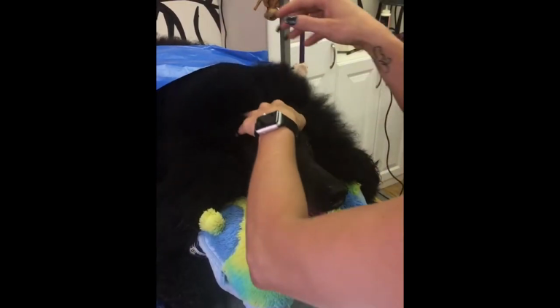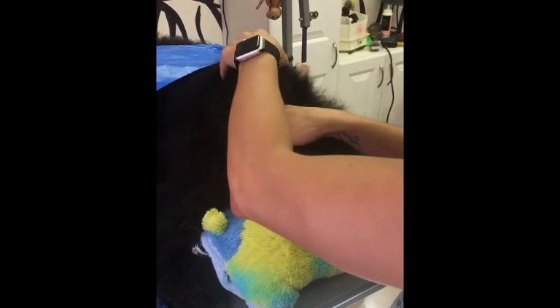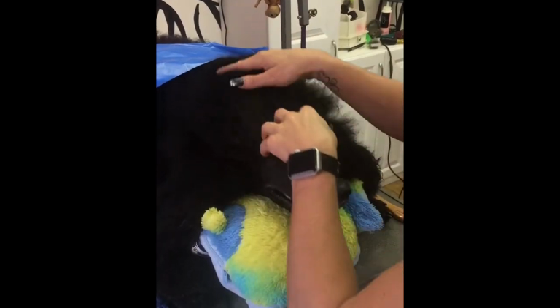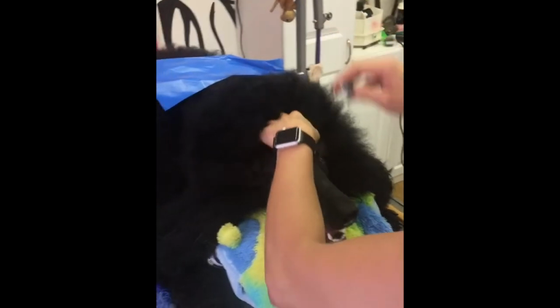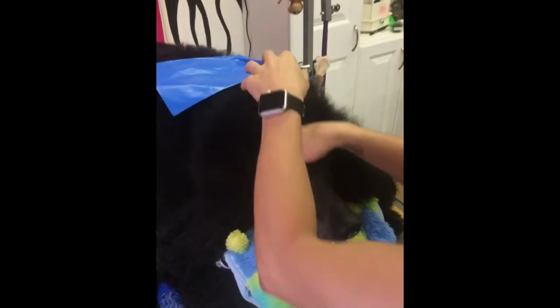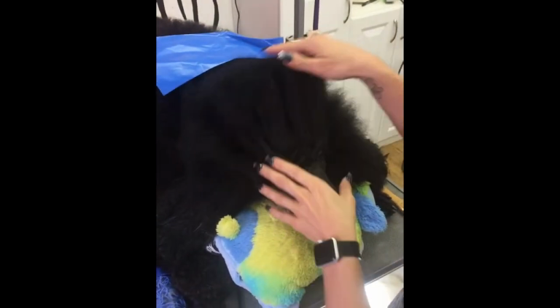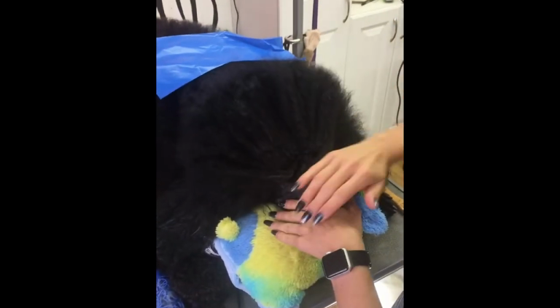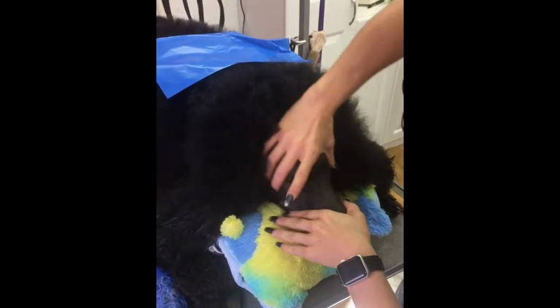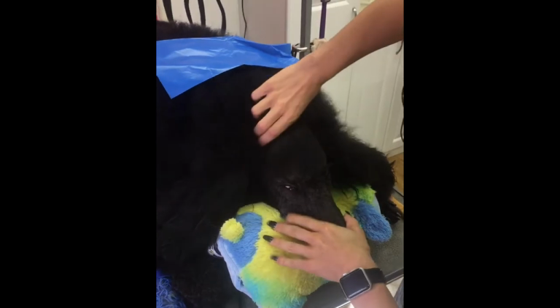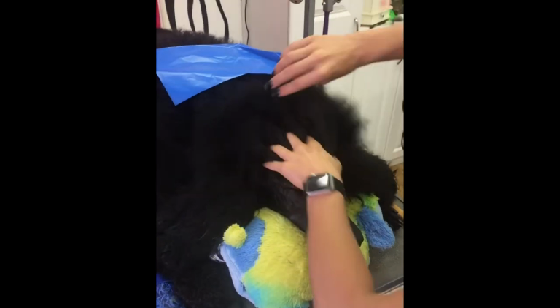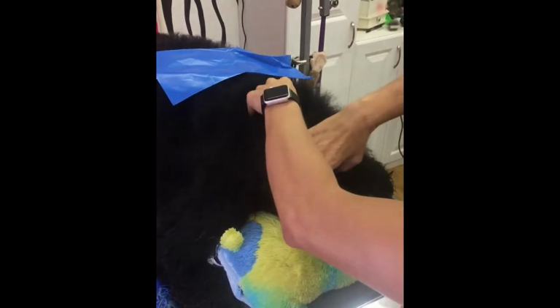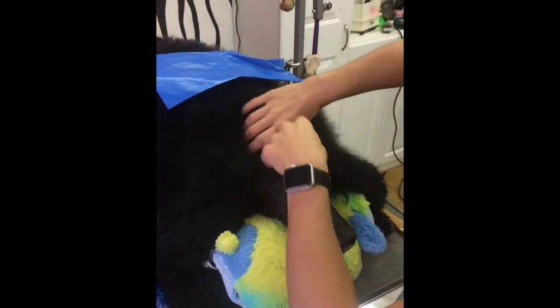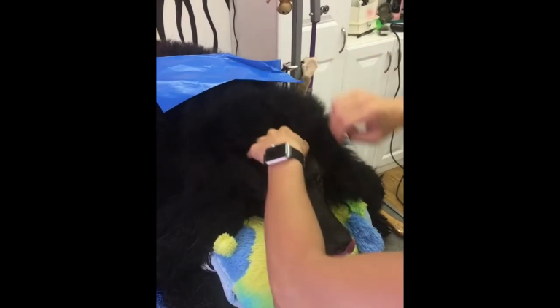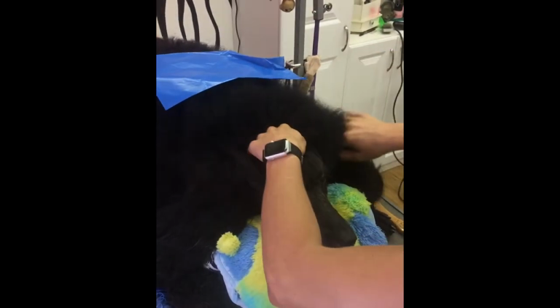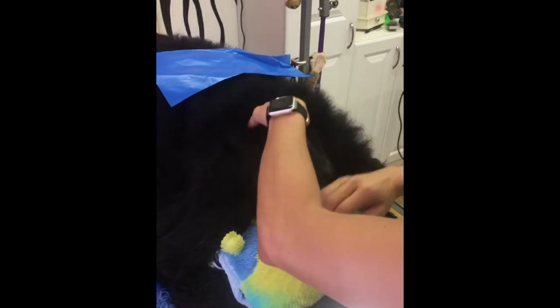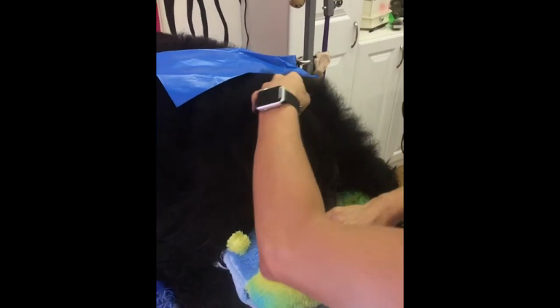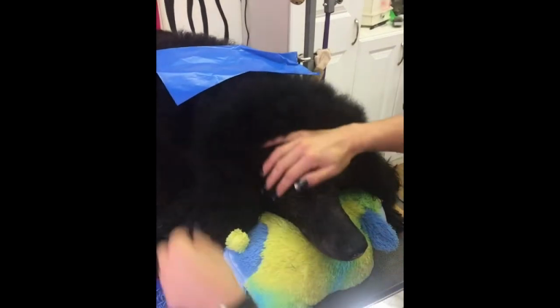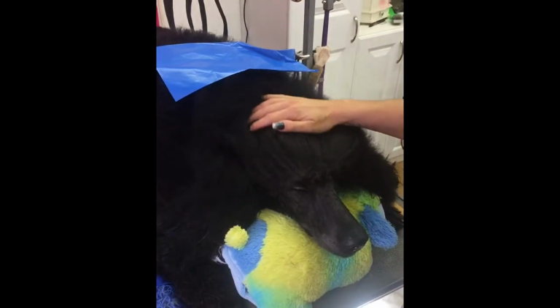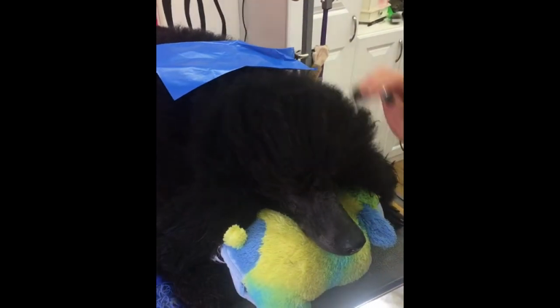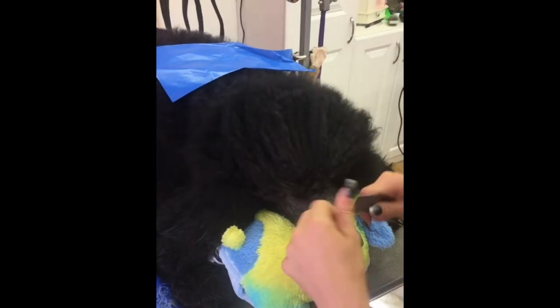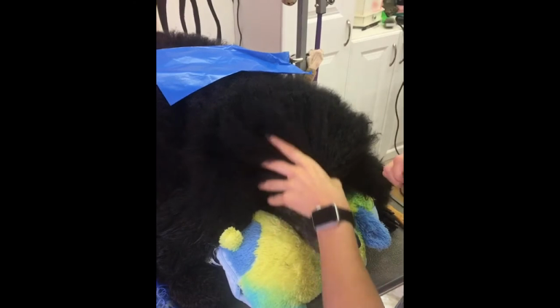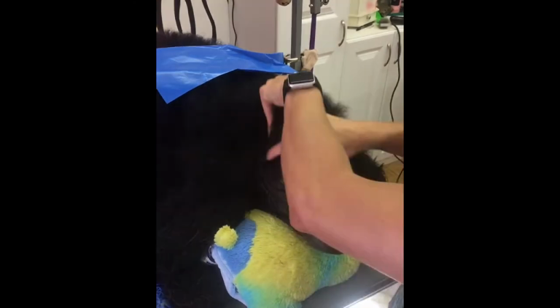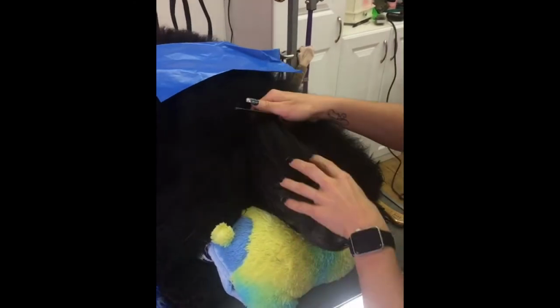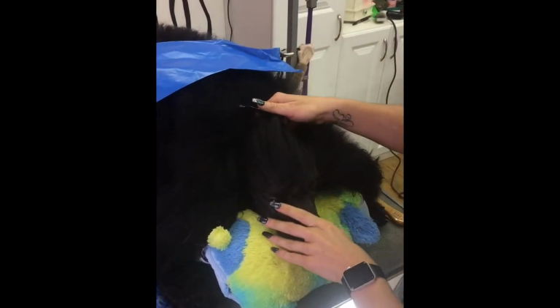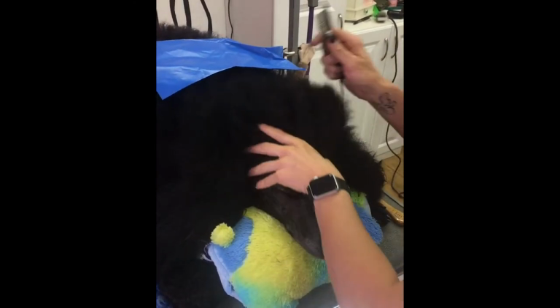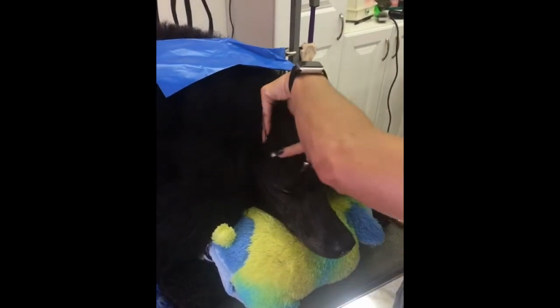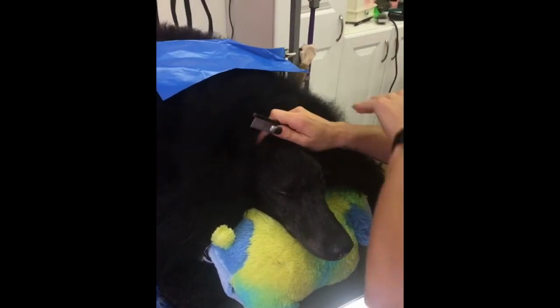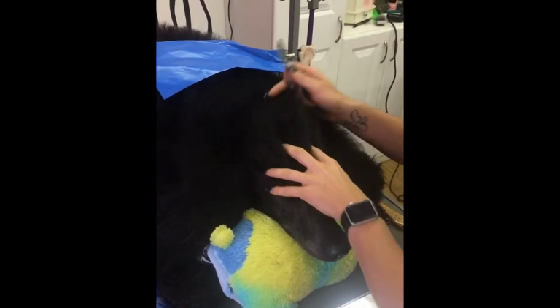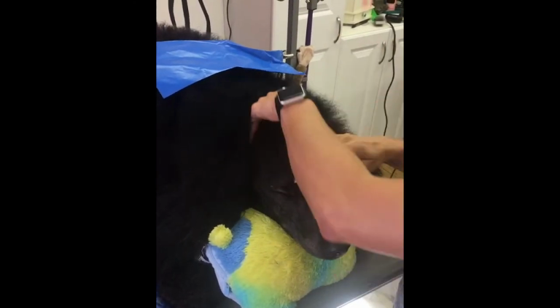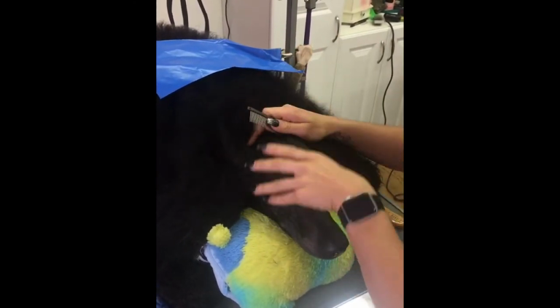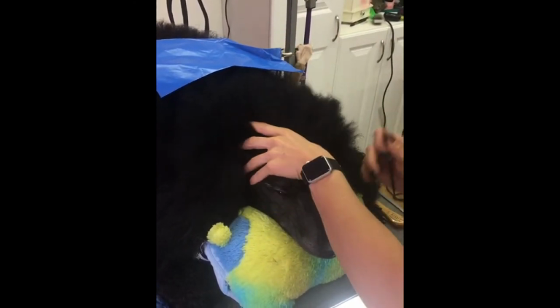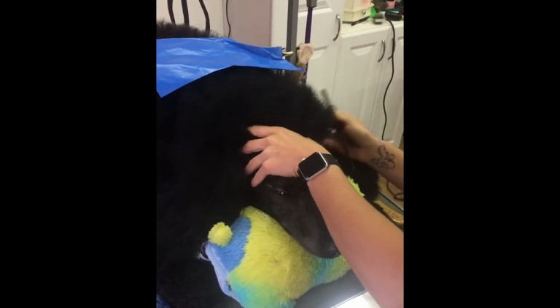I'm going to show you how I wrap a thinner coated standard. He's by no means thin, but he's a lot thinner than my dog. This is Hank — this is my friend's poodle.